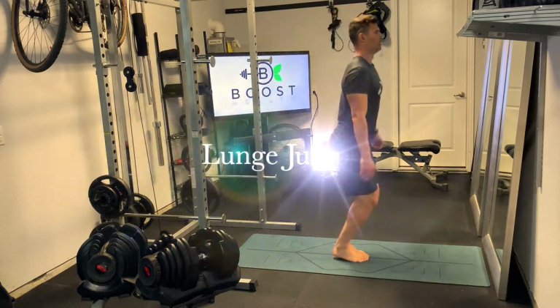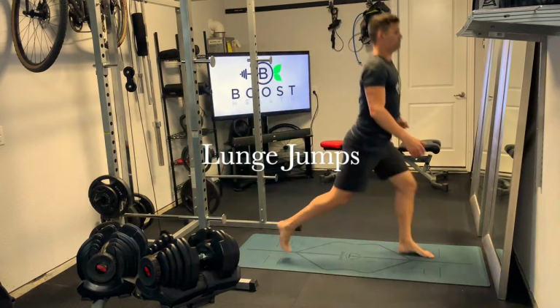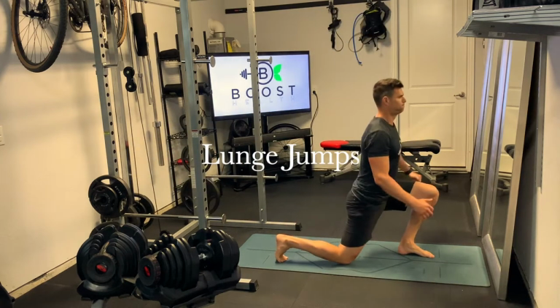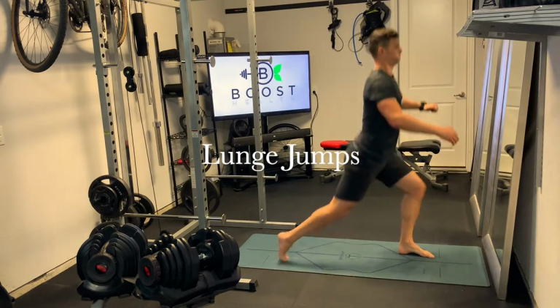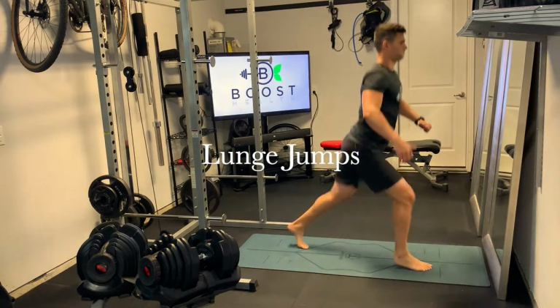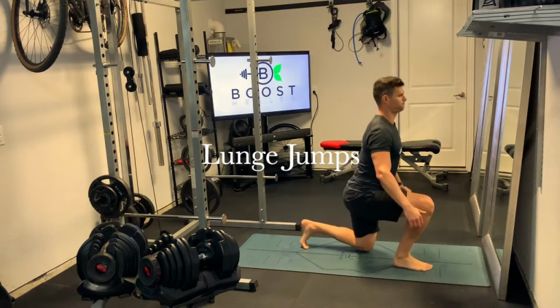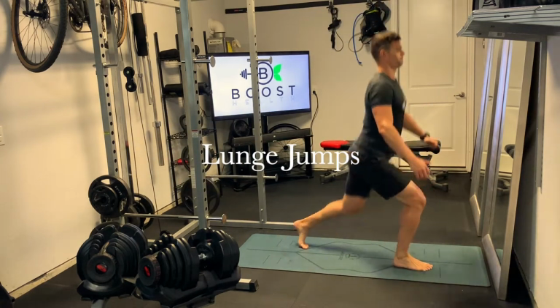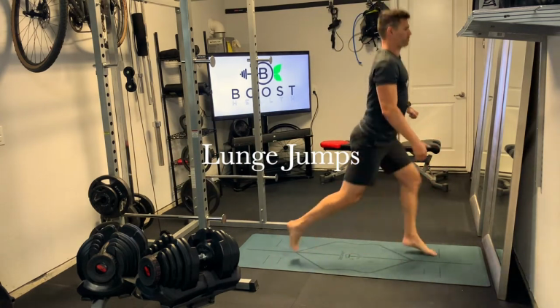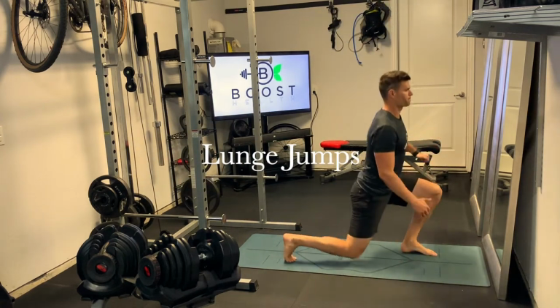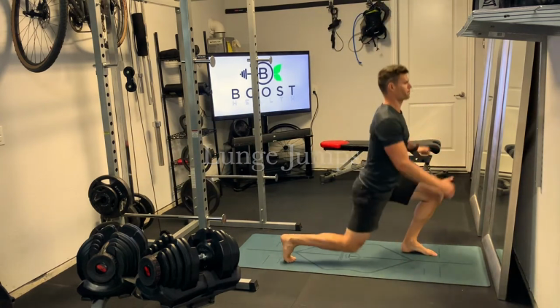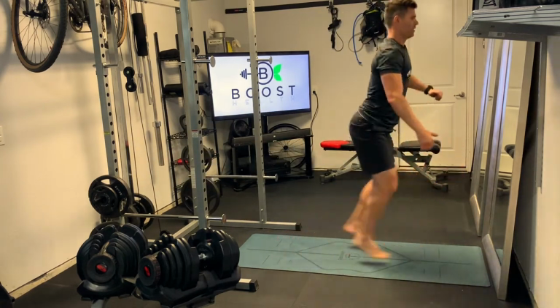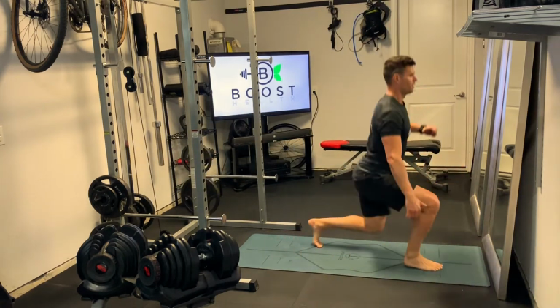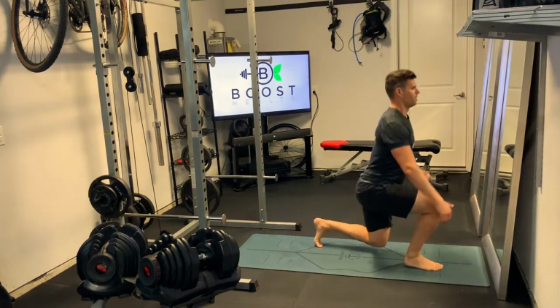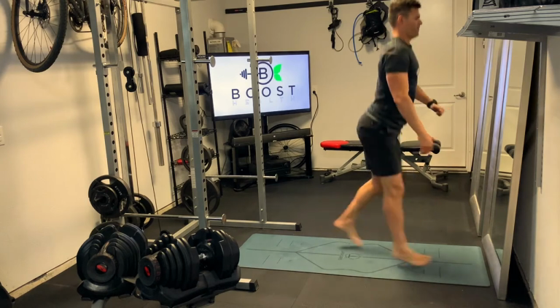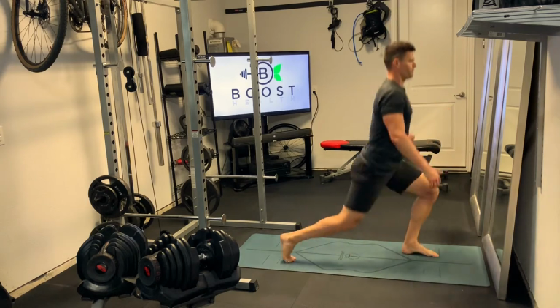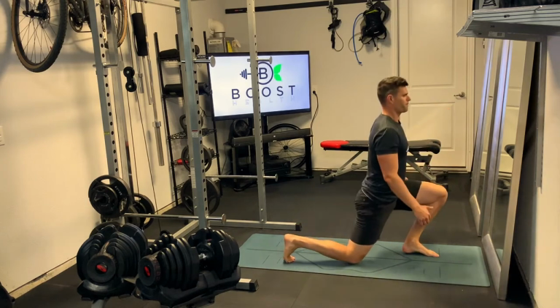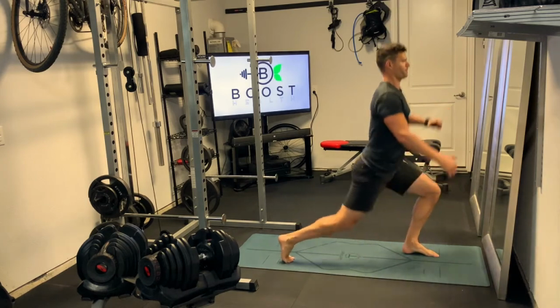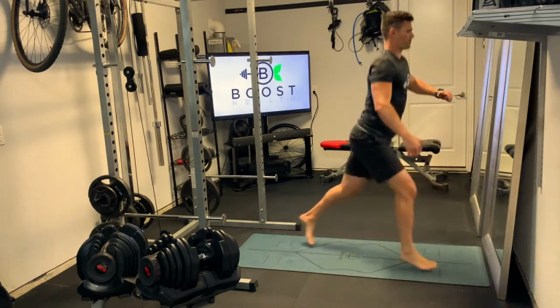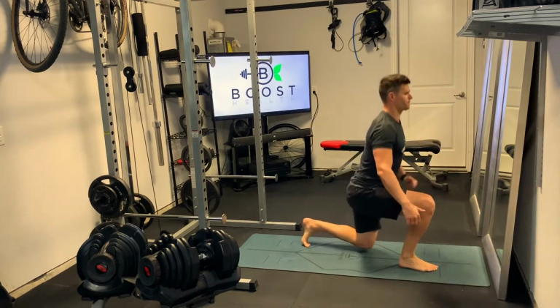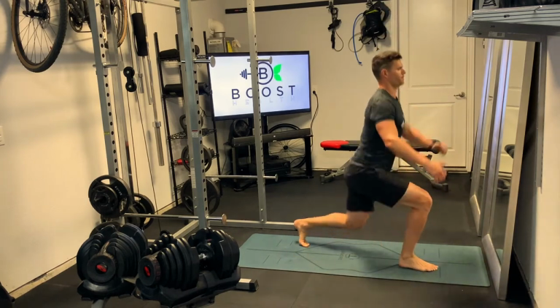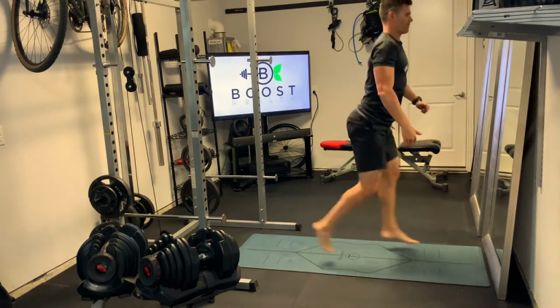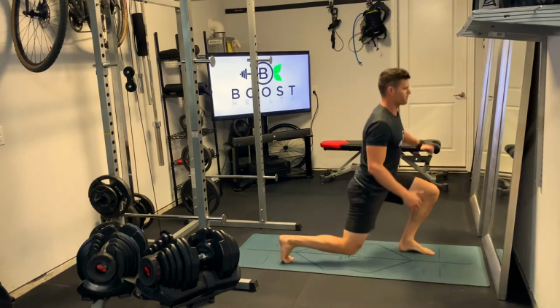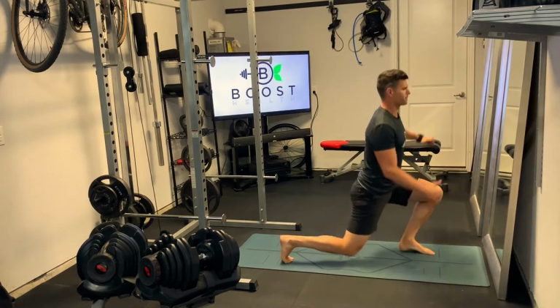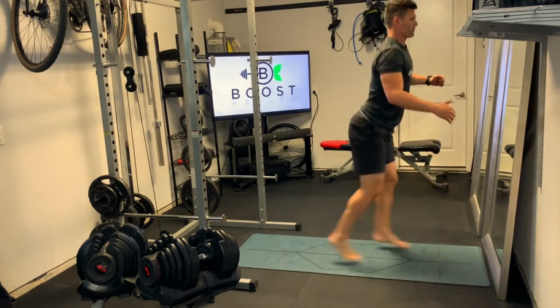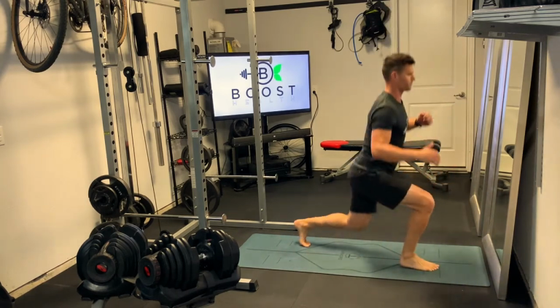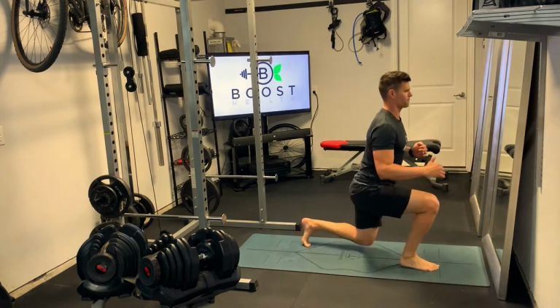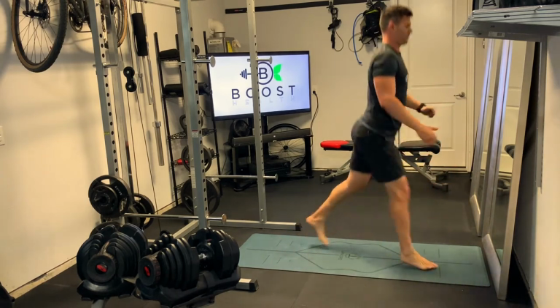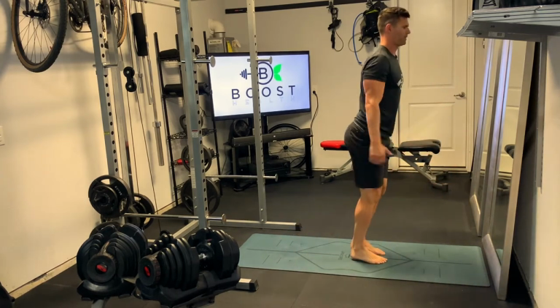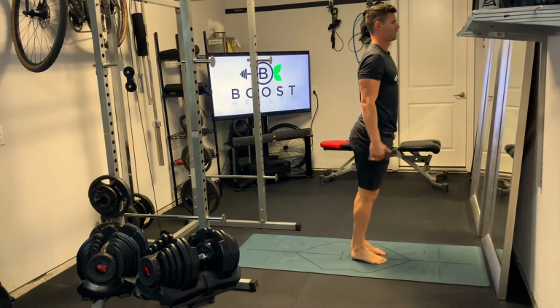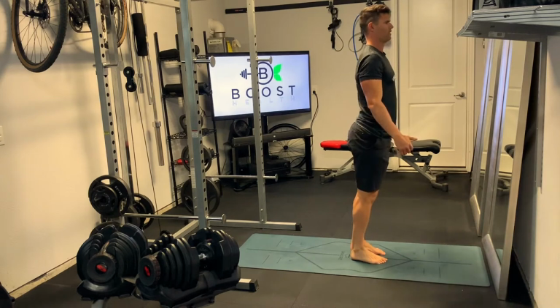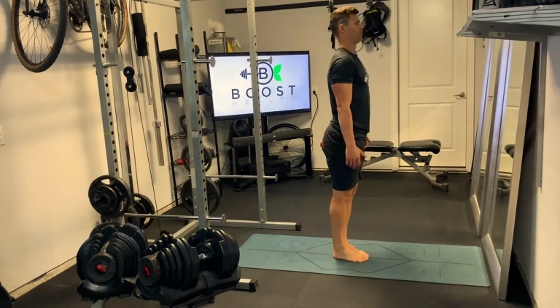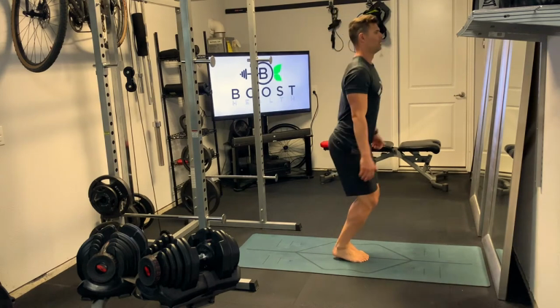These are lunge jumps, a great calisthenic cardio movement that gets the heart rate up quick. For these, we're just going to start with our feet together, and then we're going to explosively push one foot forward and the other foot back.